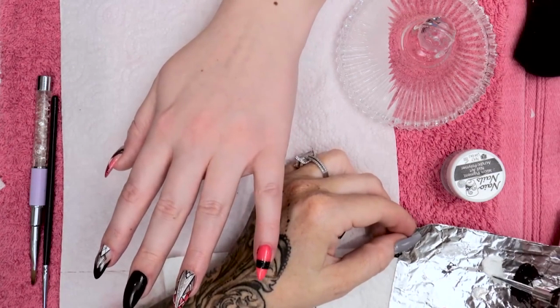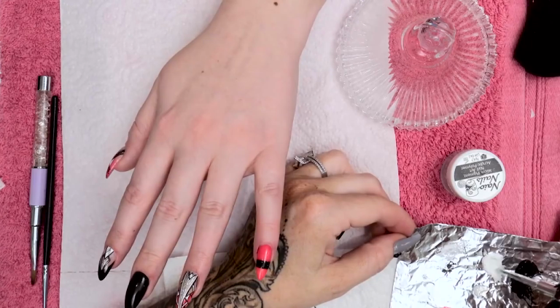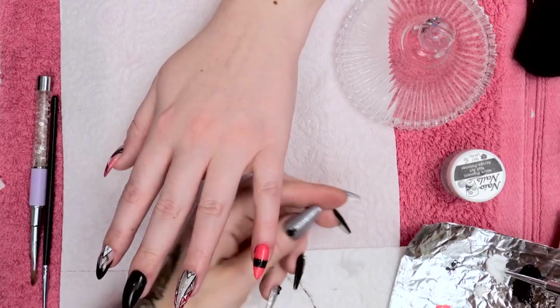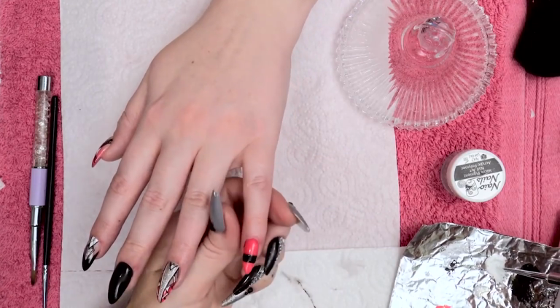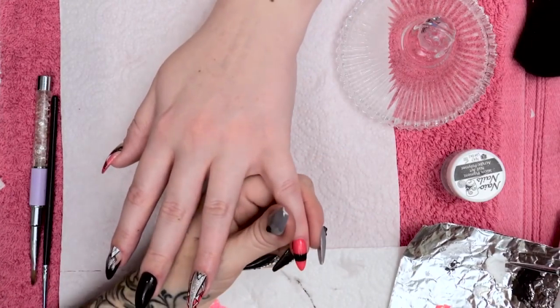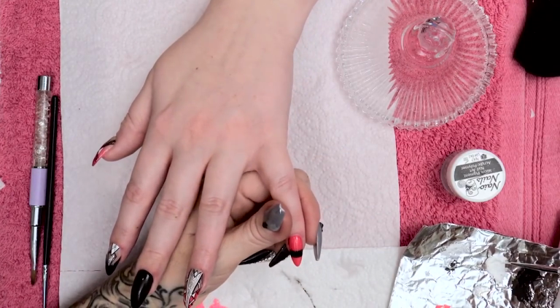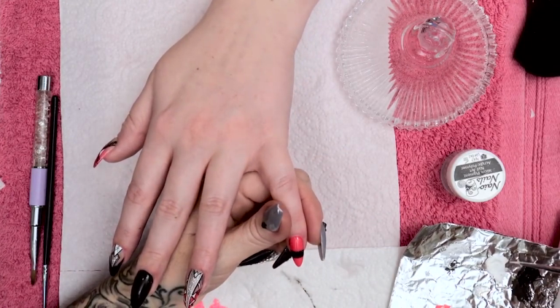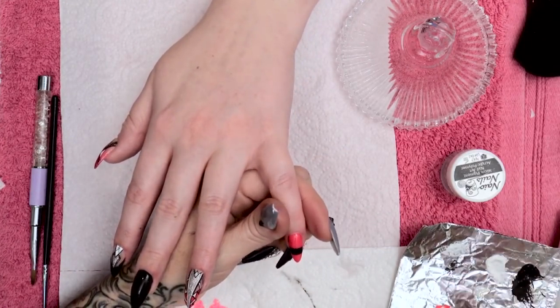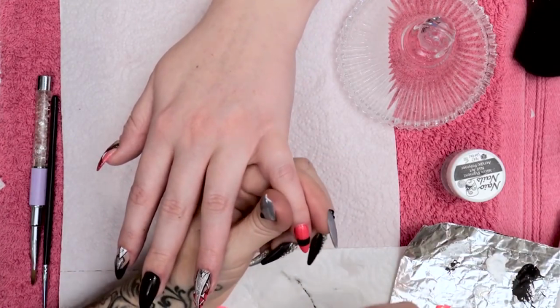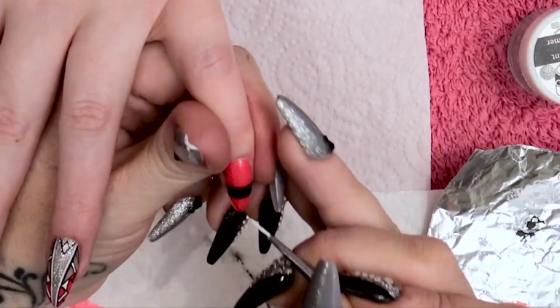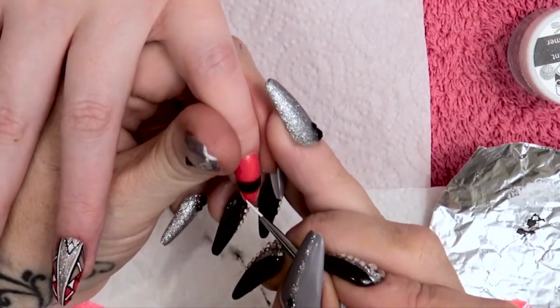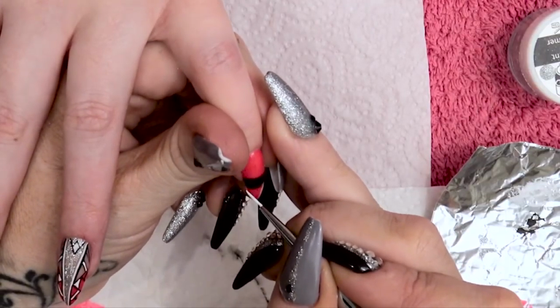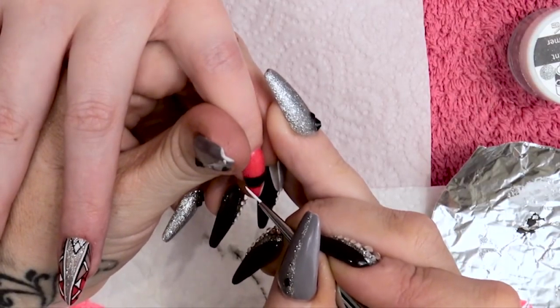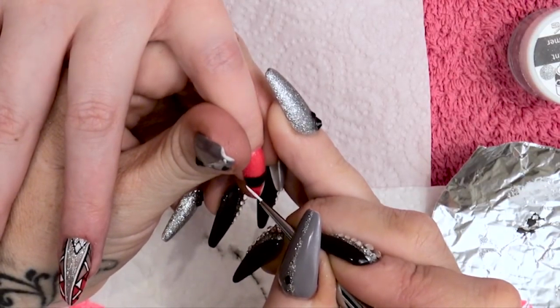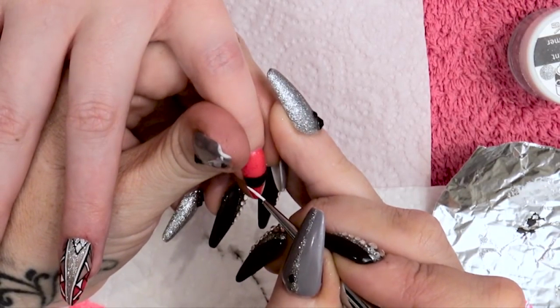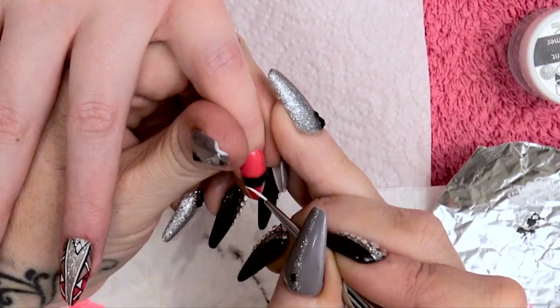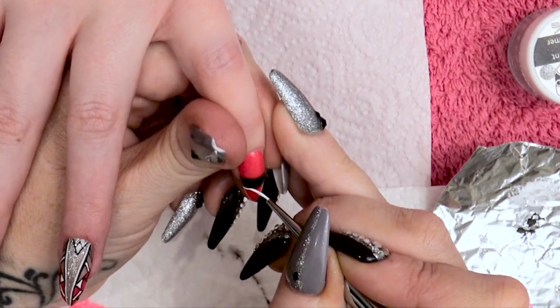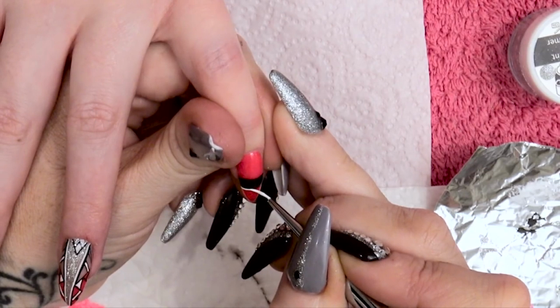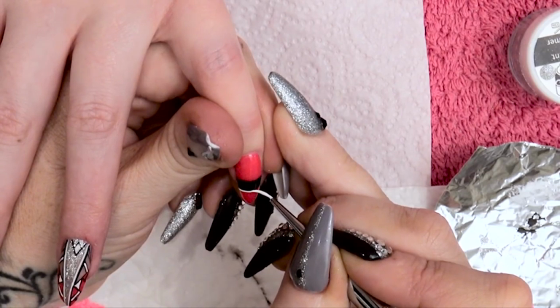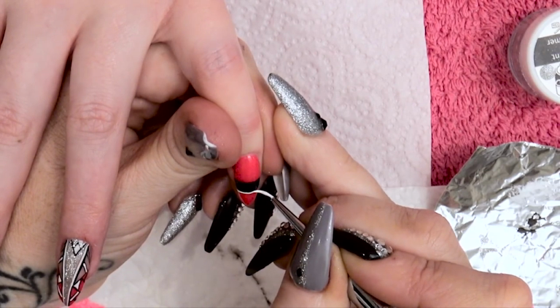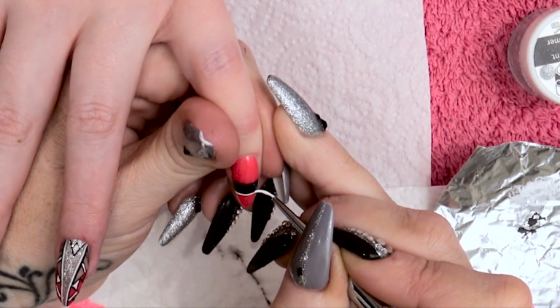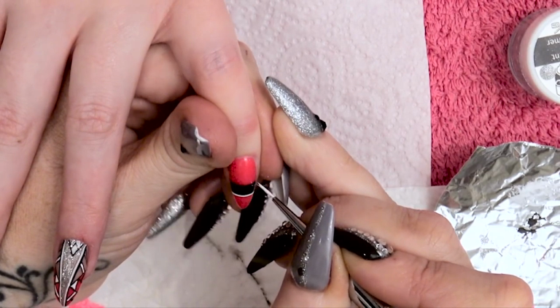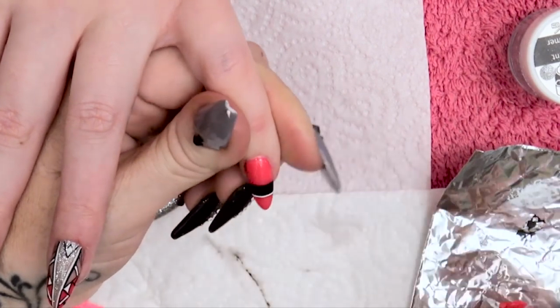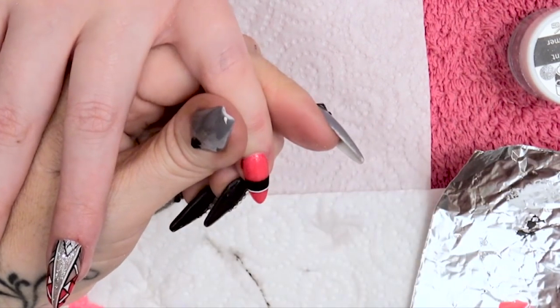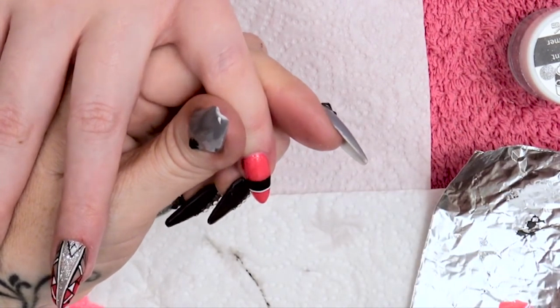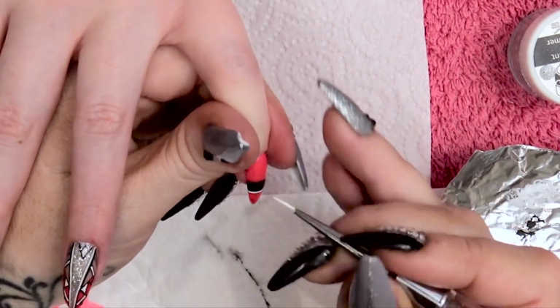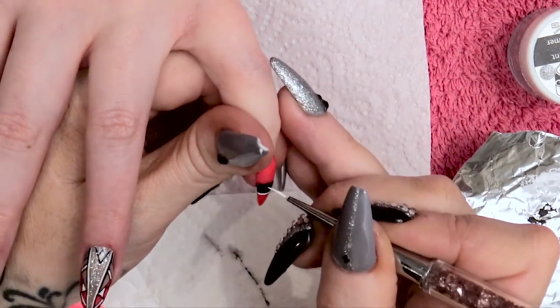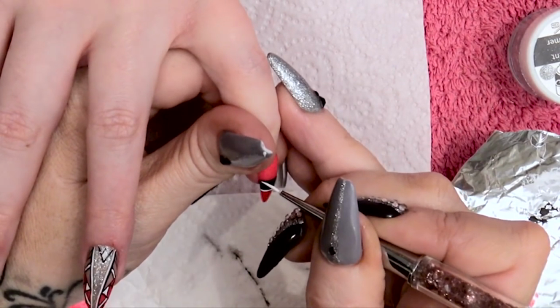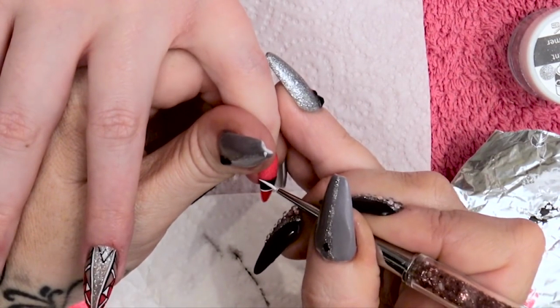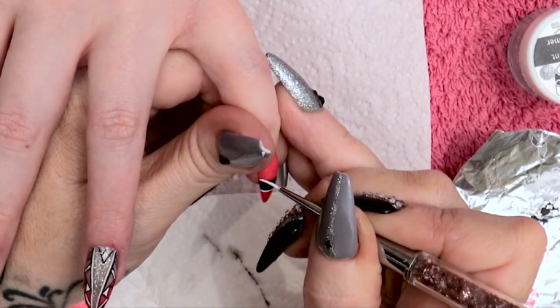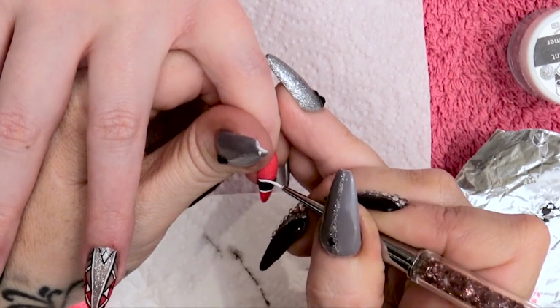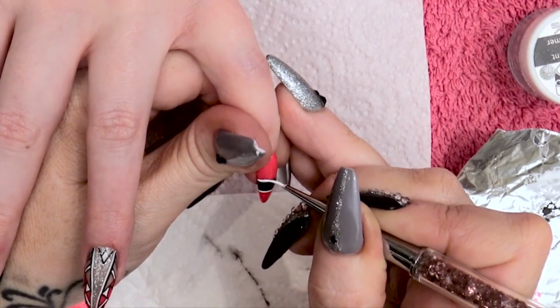With the white paint, I want you to frame that band.